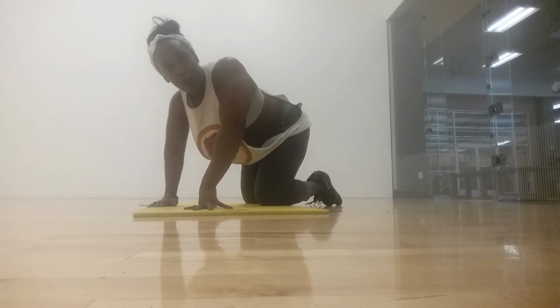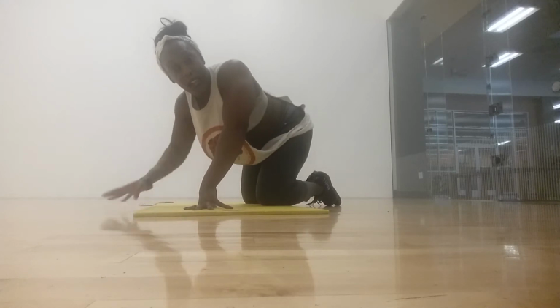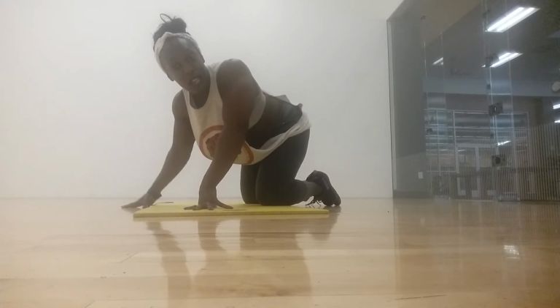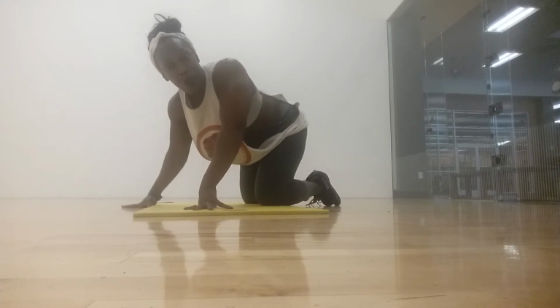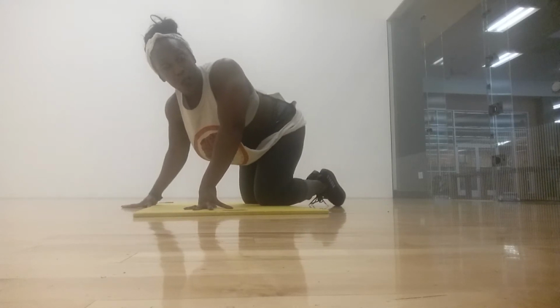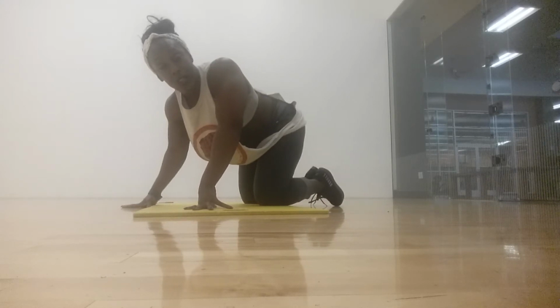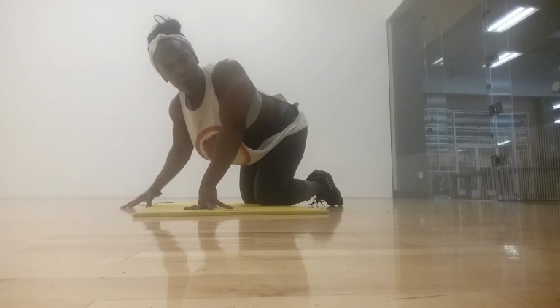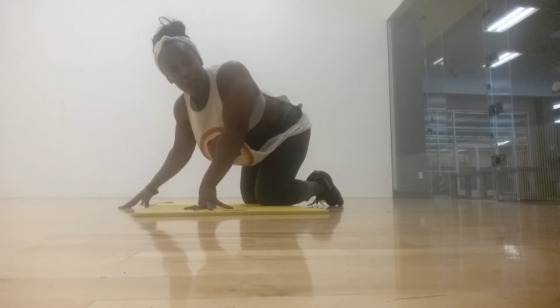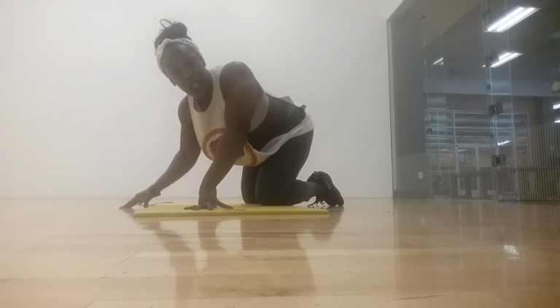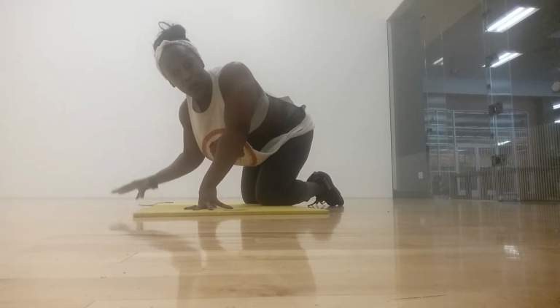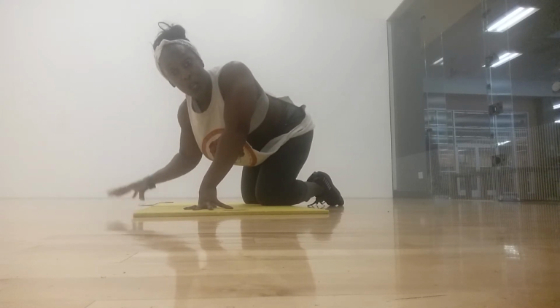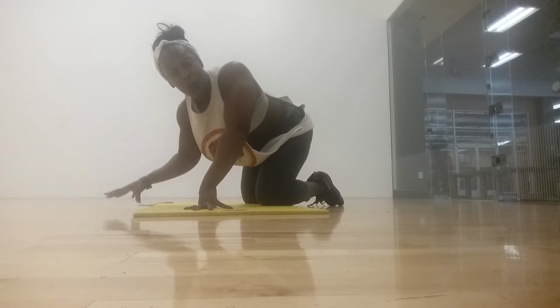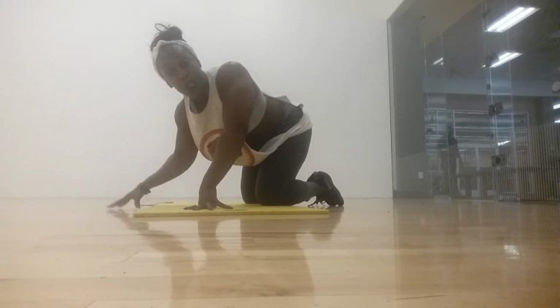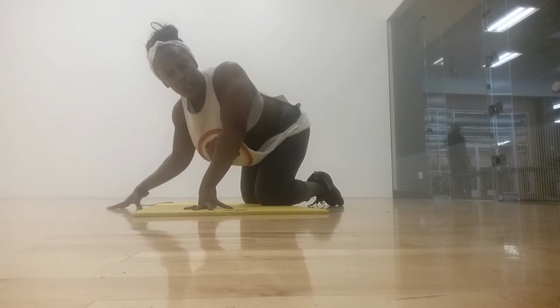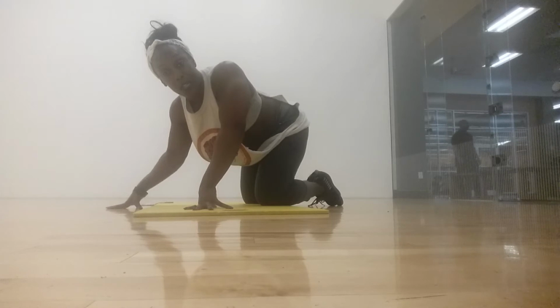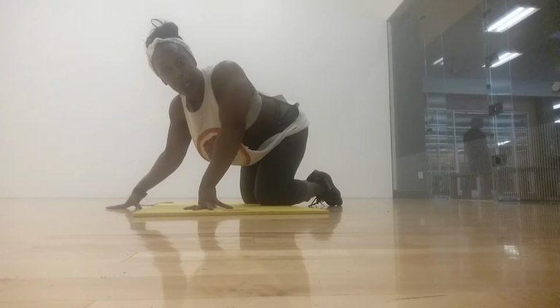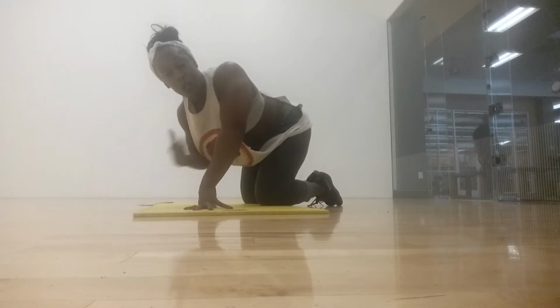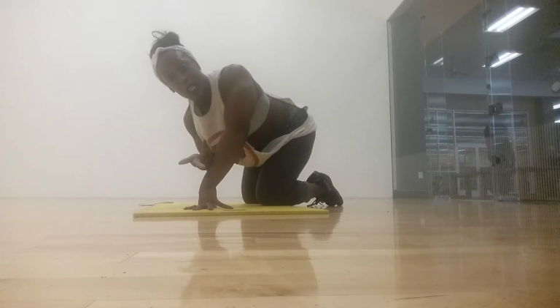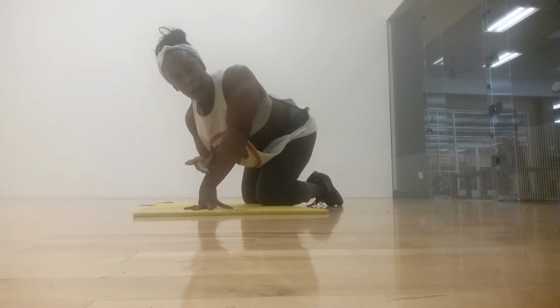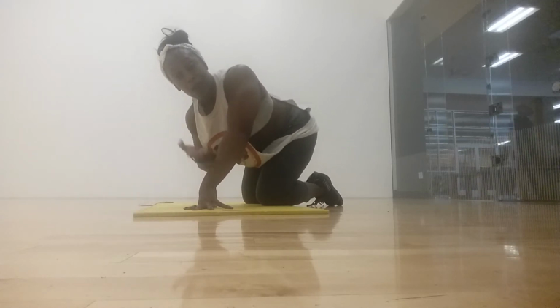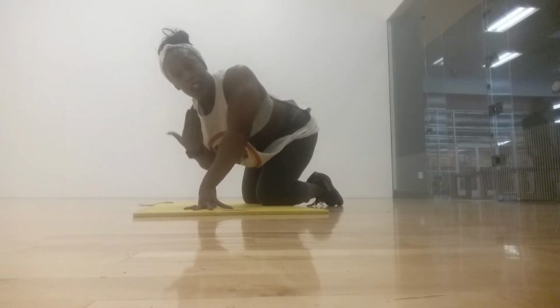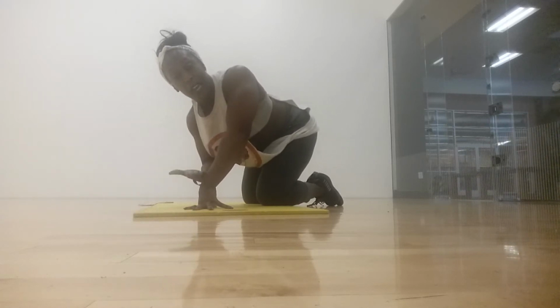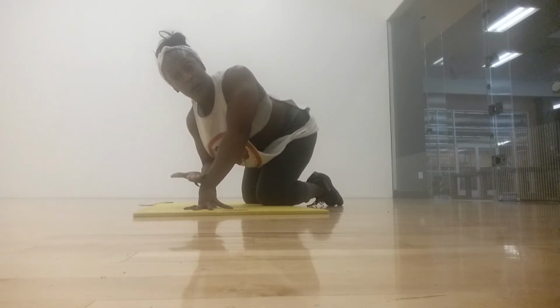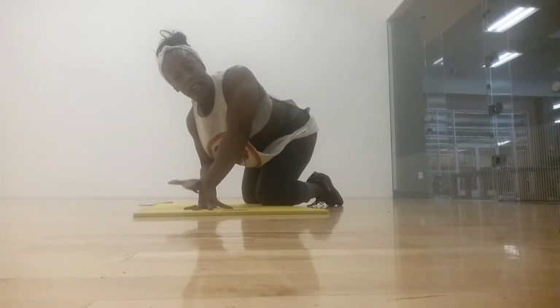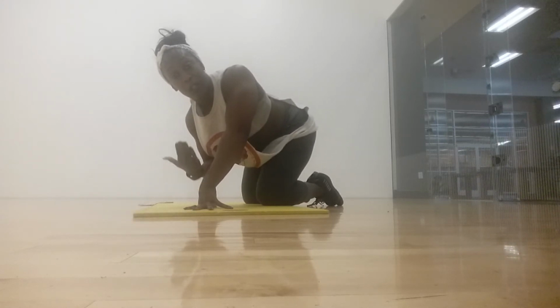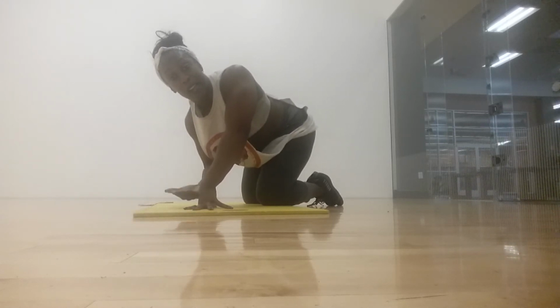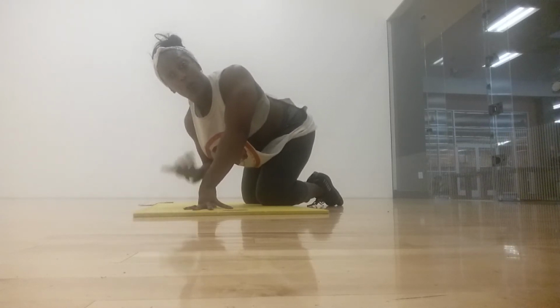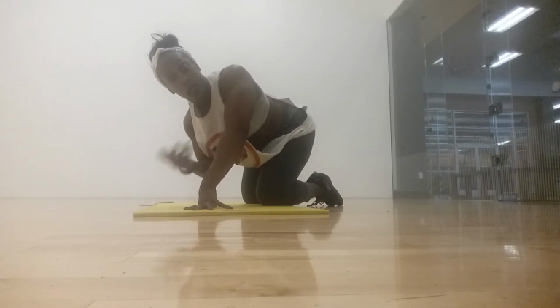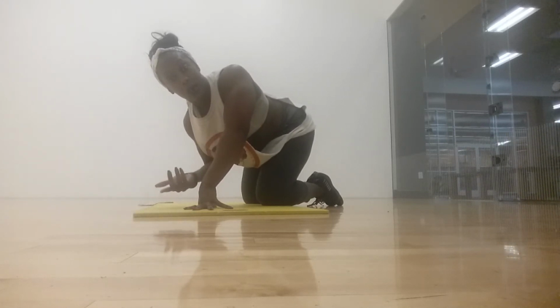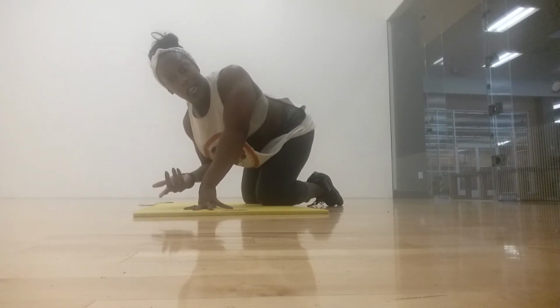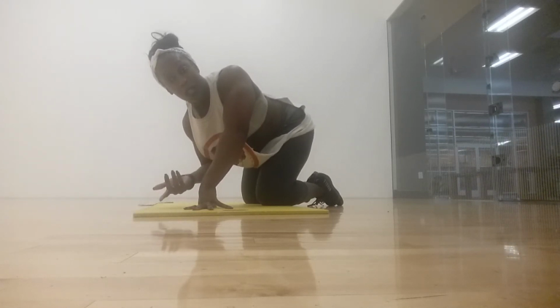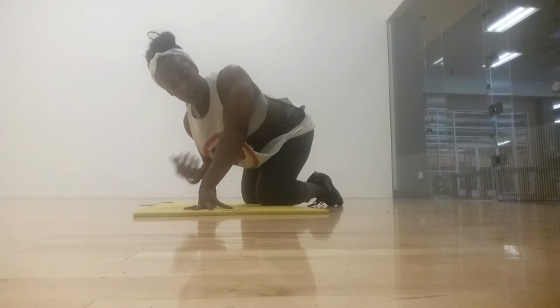All the exercises you're familiar with — we're just putting them together in one fluid series. So it's your donkey kick, your sit out, and your spidey or your lateral lunge.